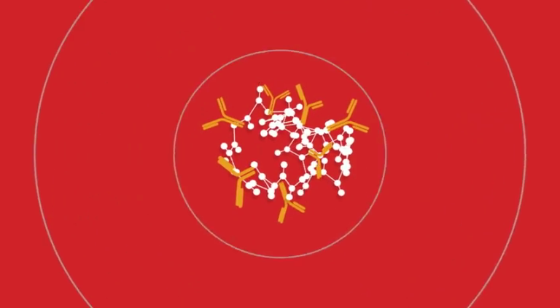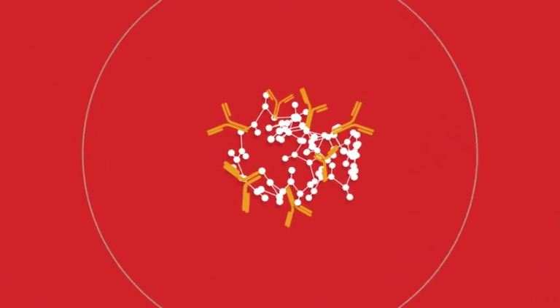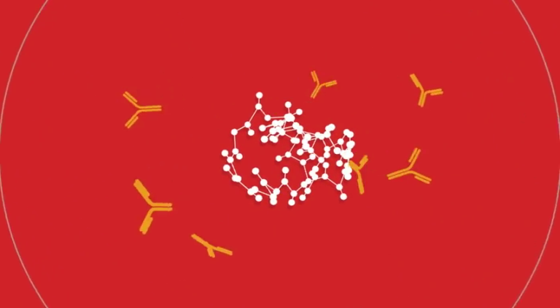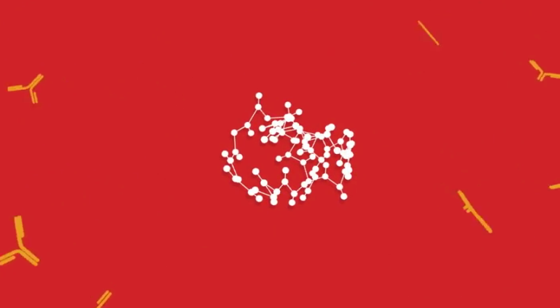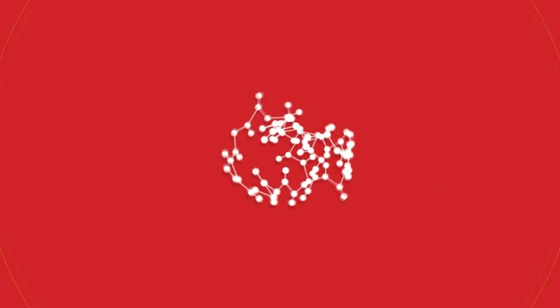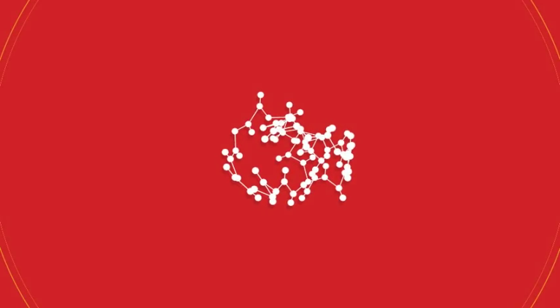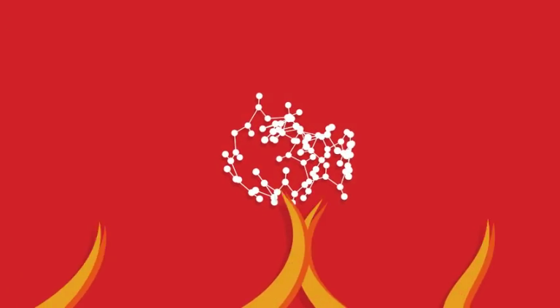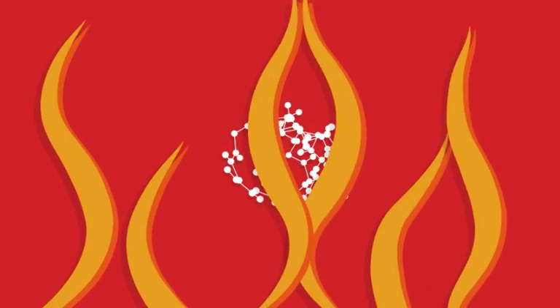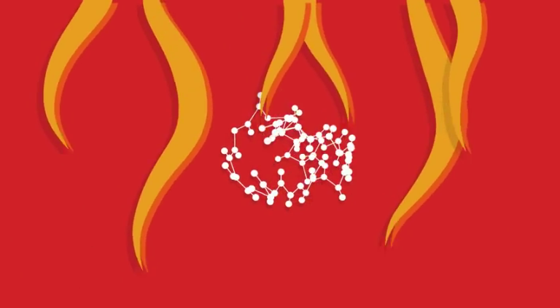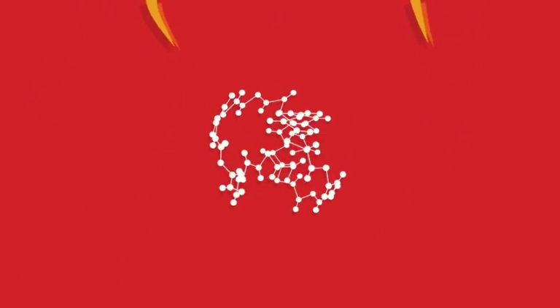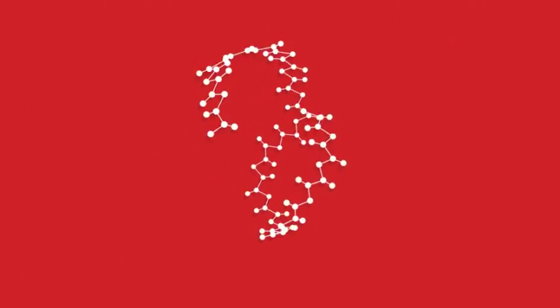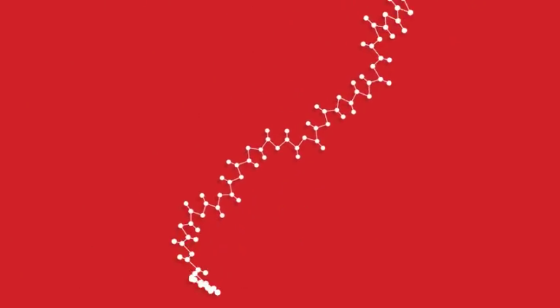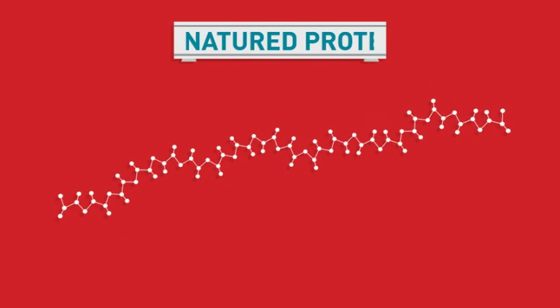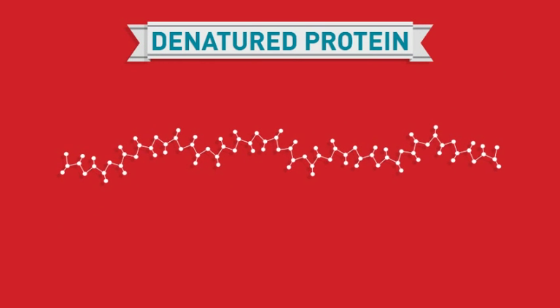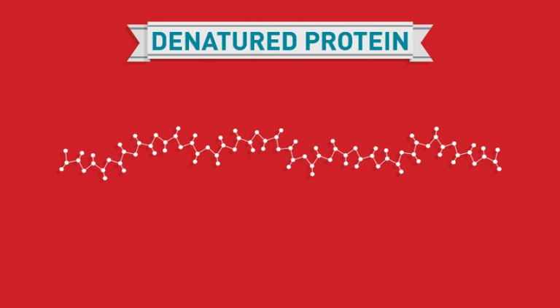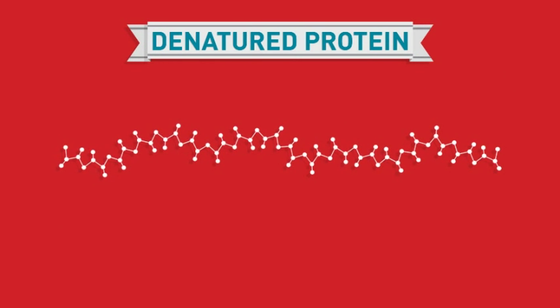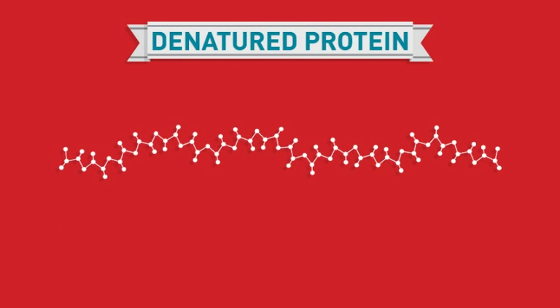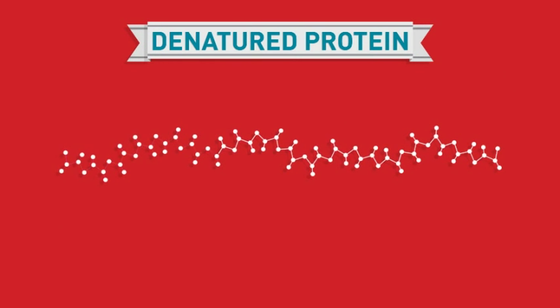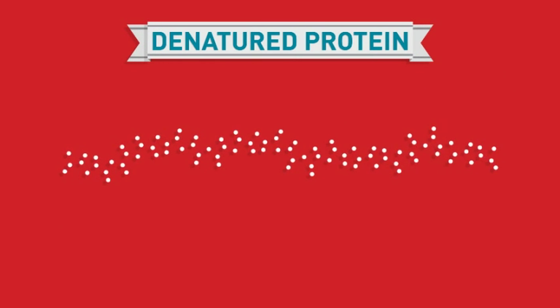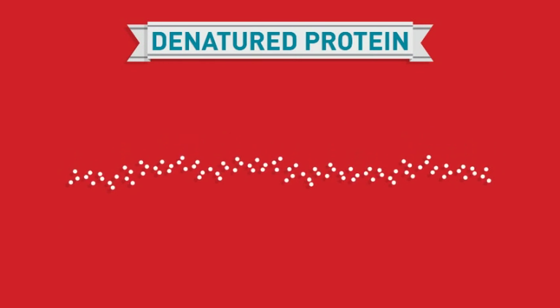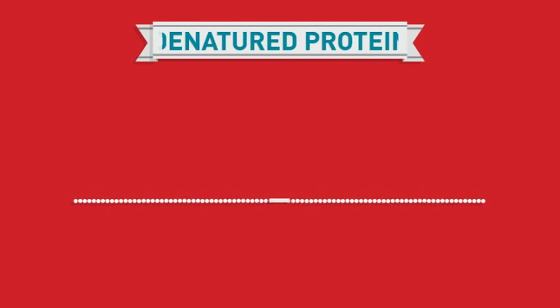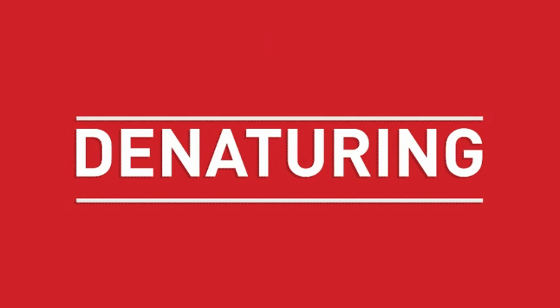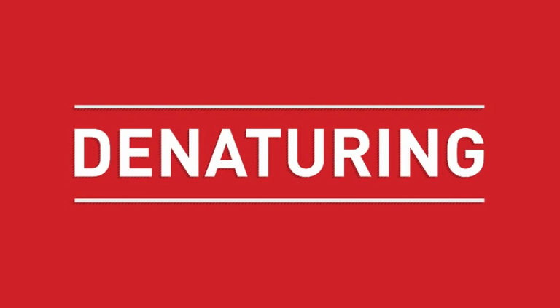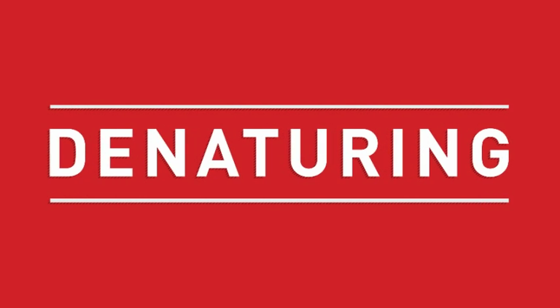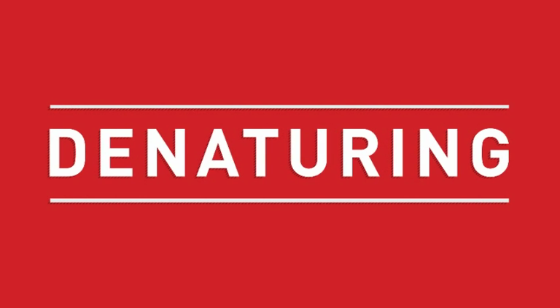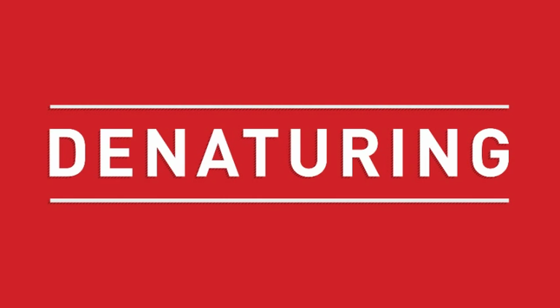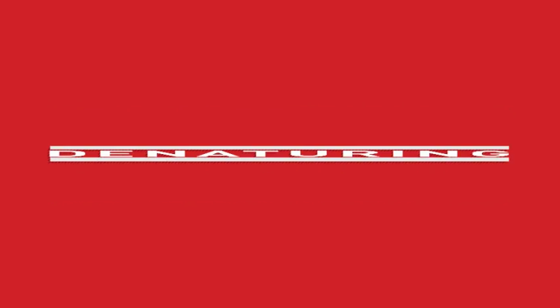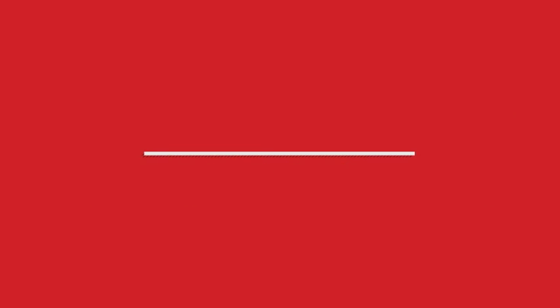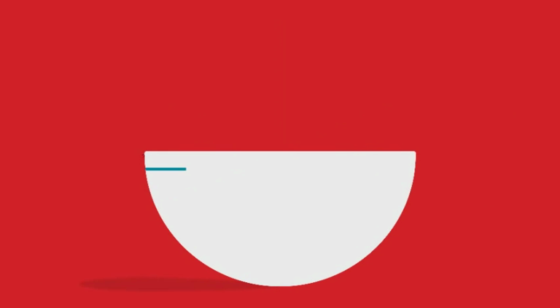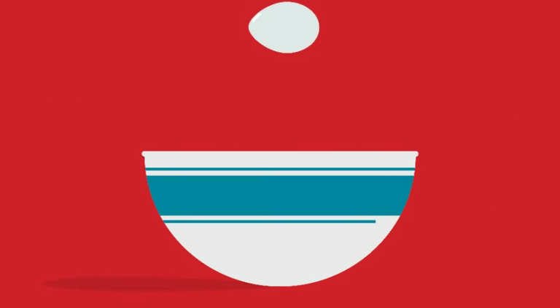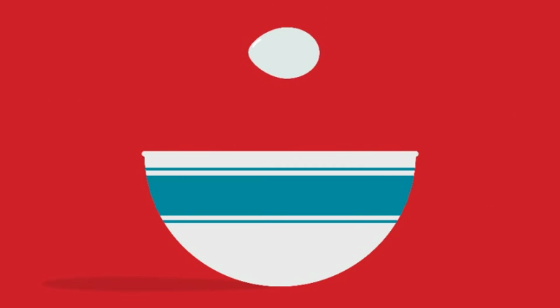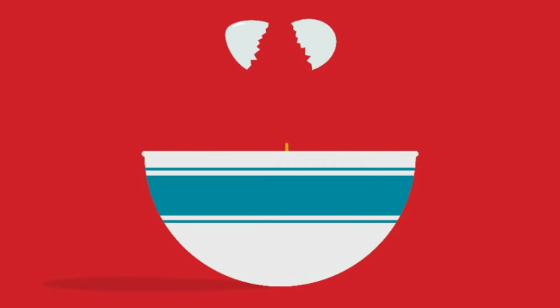But proteins can change. For example, when heated, the three-dimensional shape of the protein may be altered. This process is called denaturing. Cooking can denature proteins.